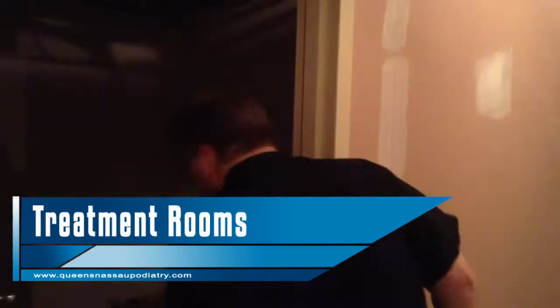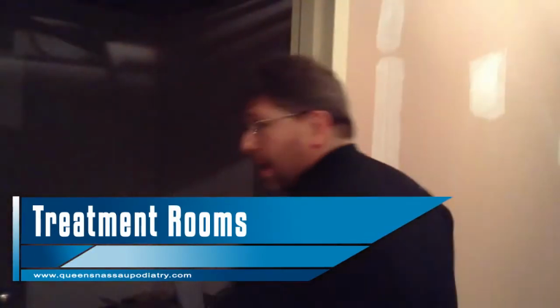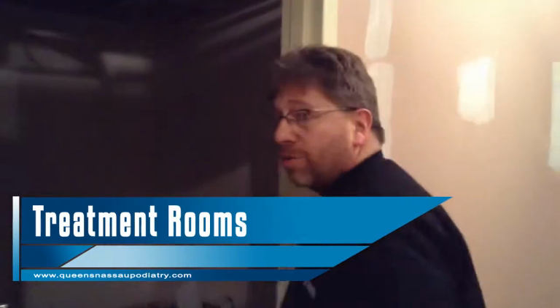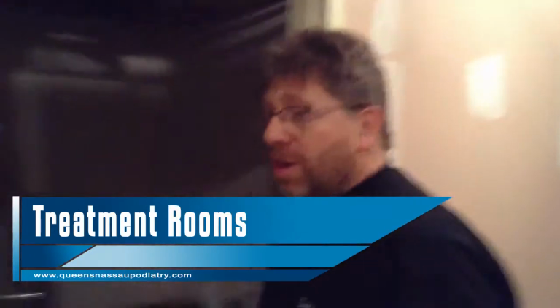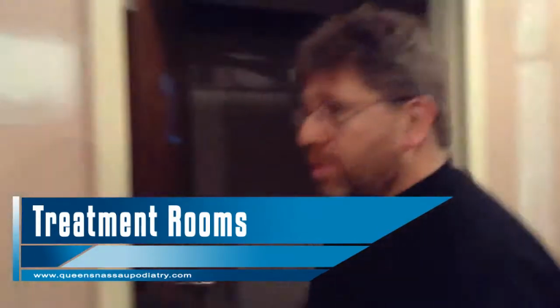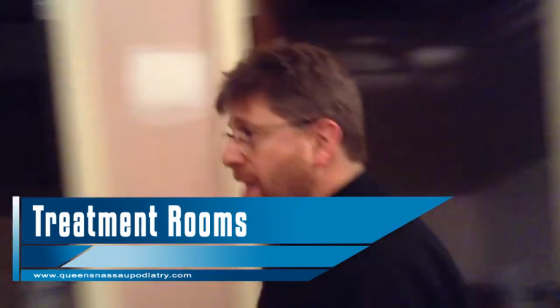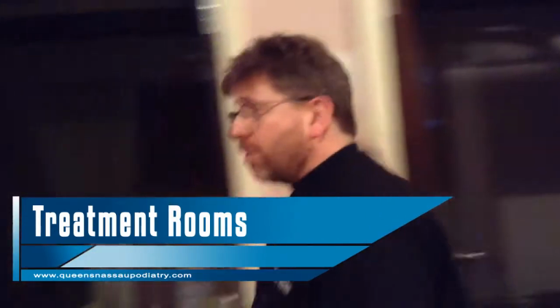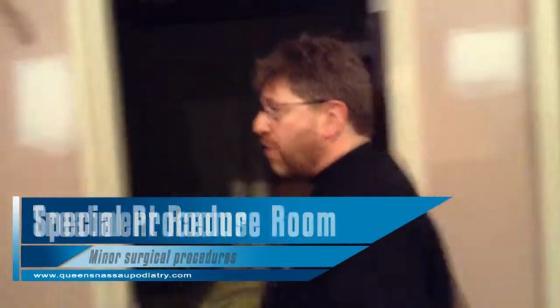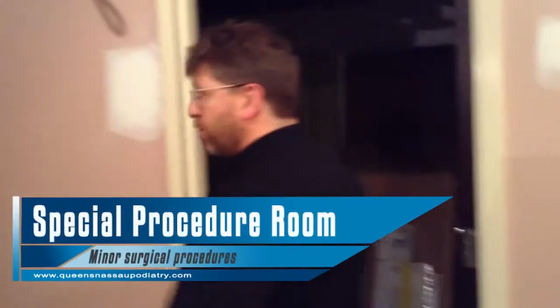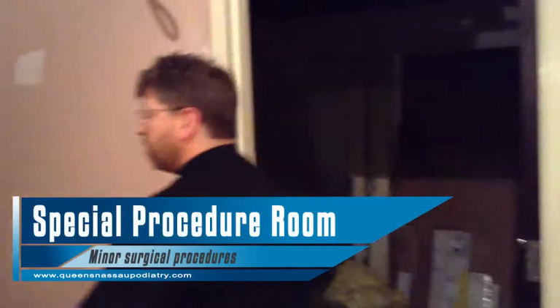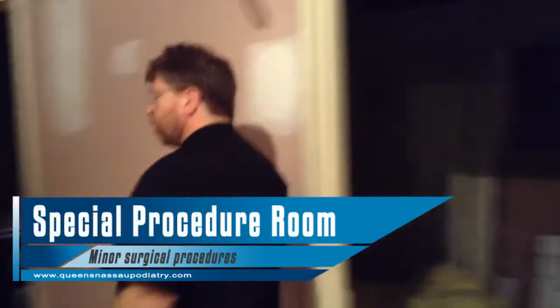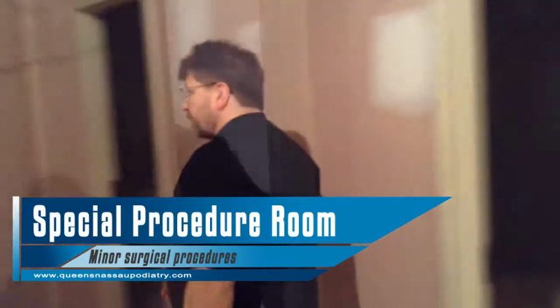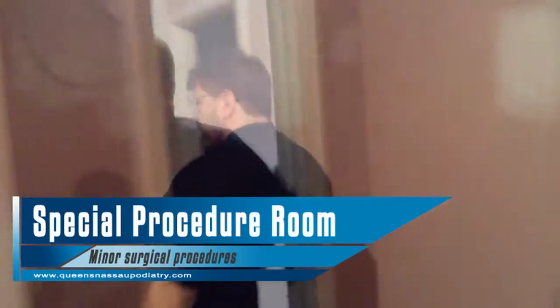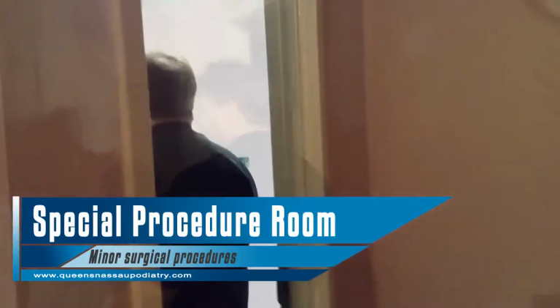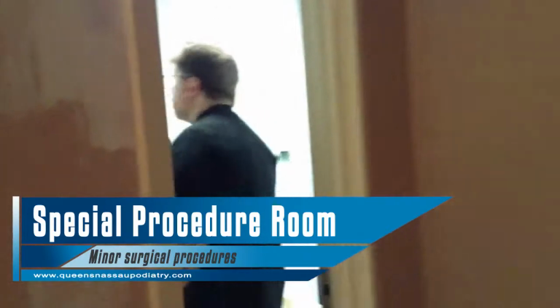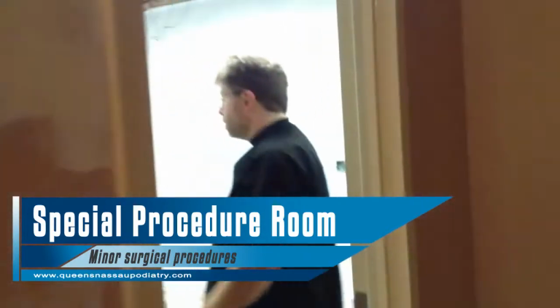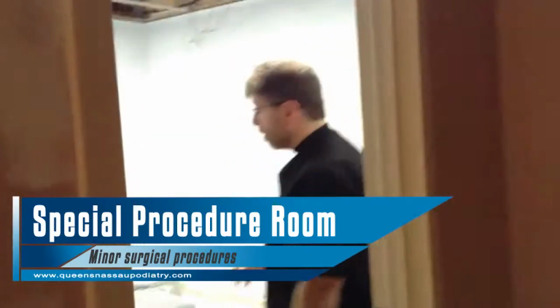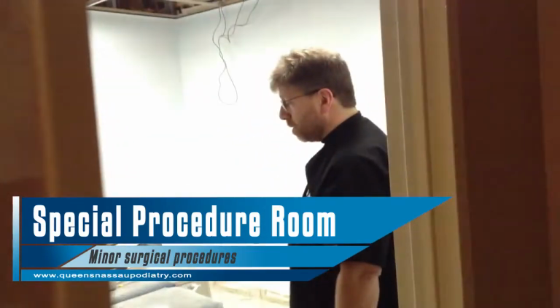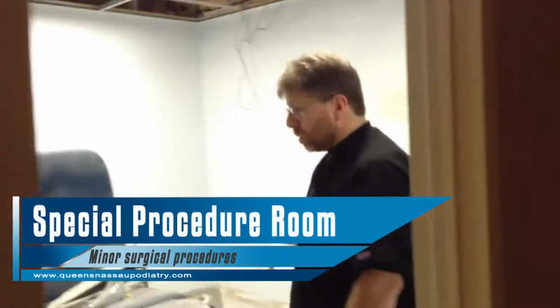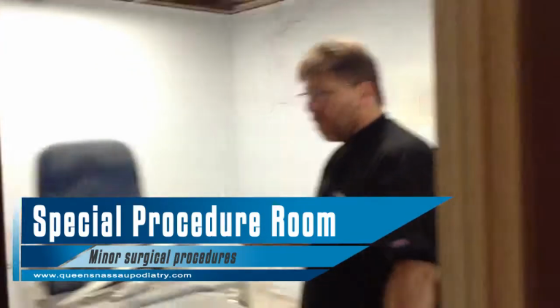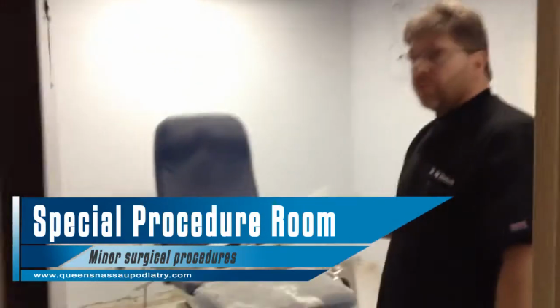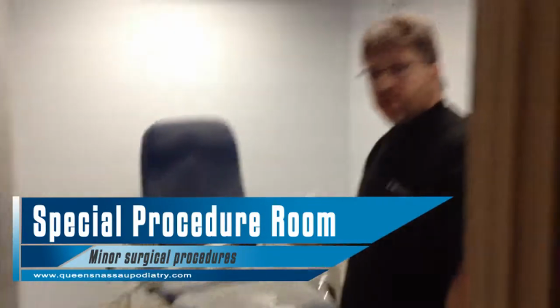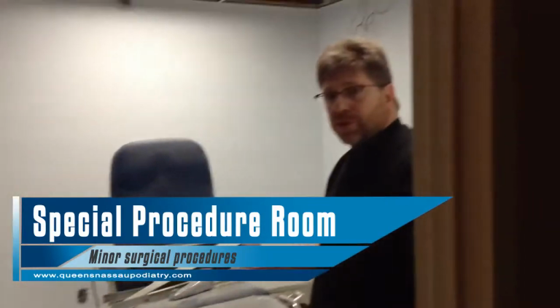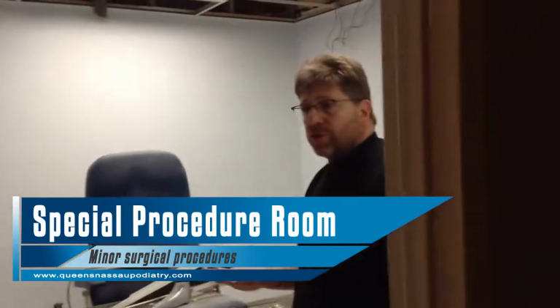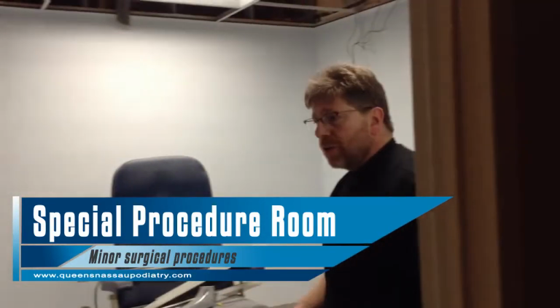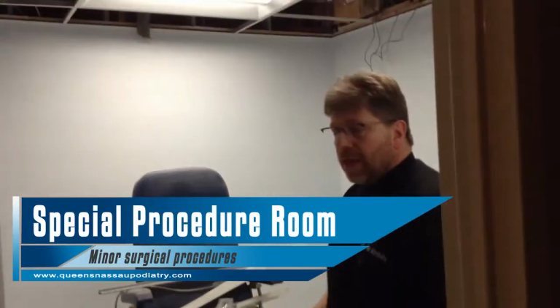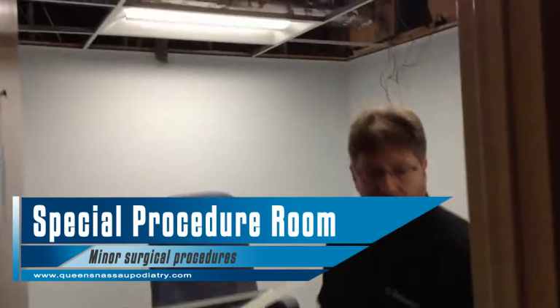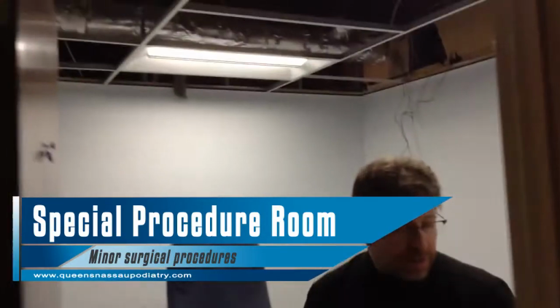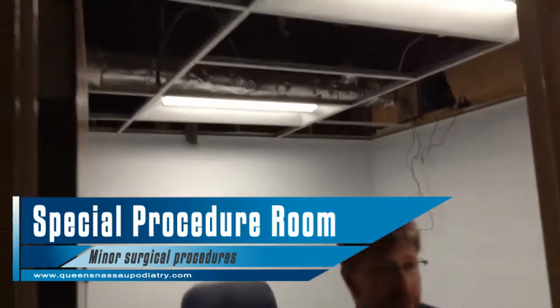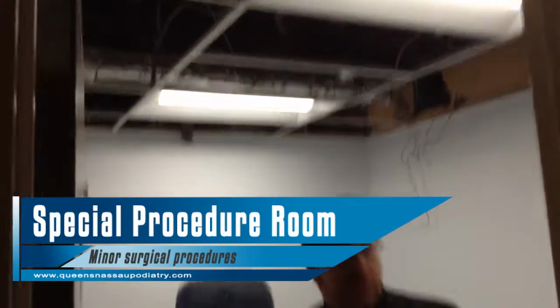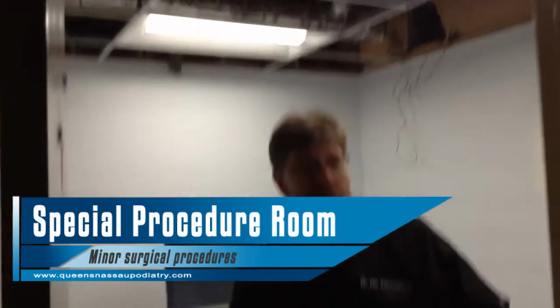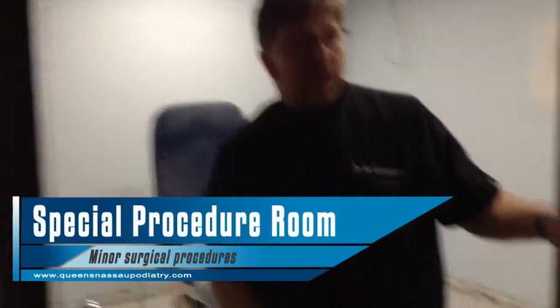And back over here we have our special procedure room. So this is going to be where we're going to be doing our minor surgical procedures in this particular room over here.